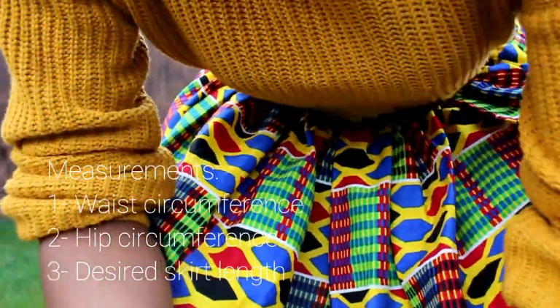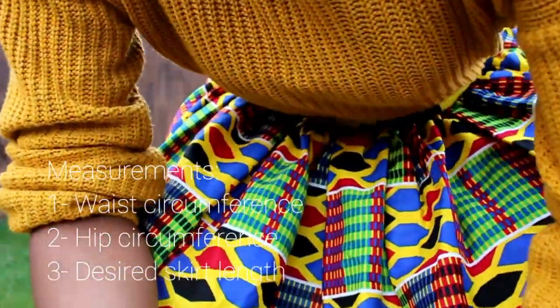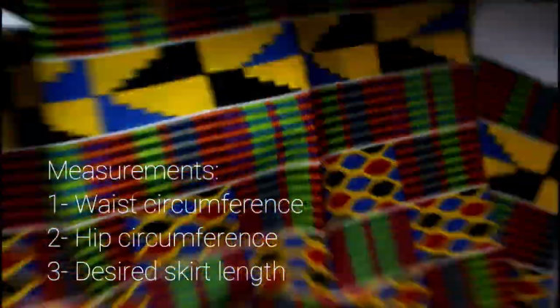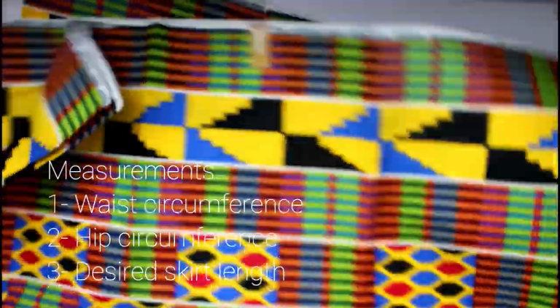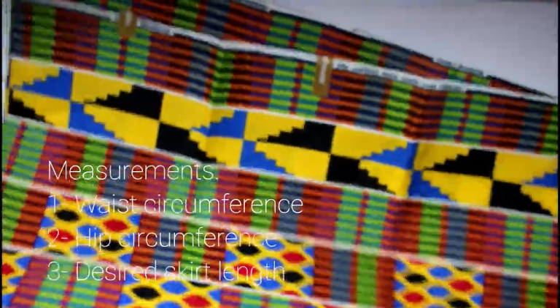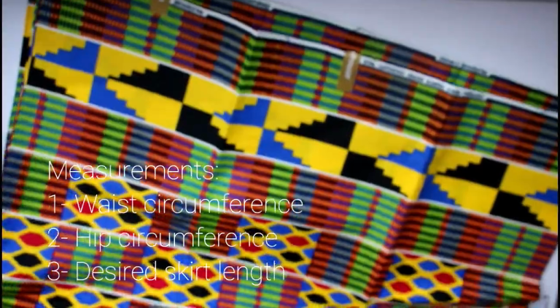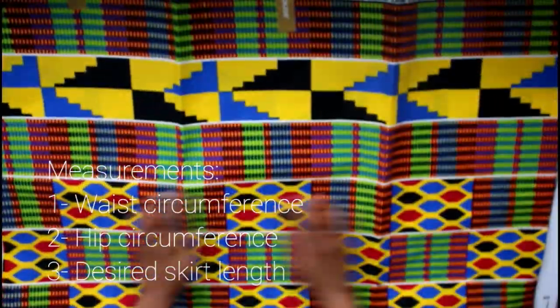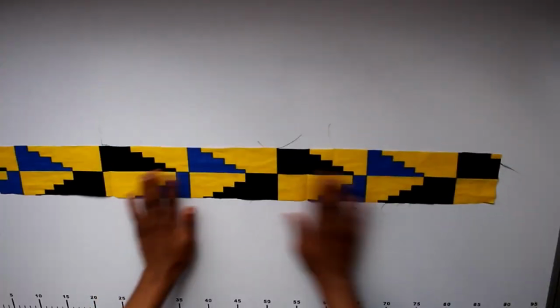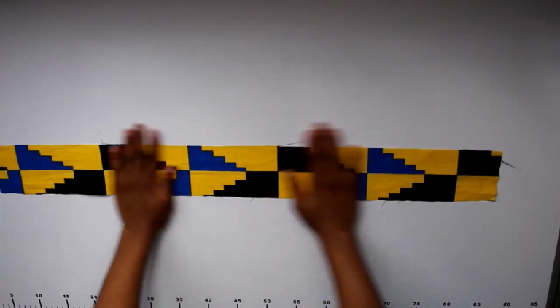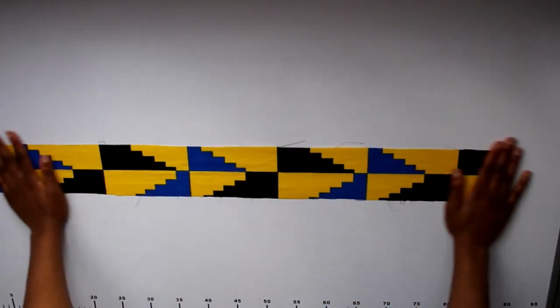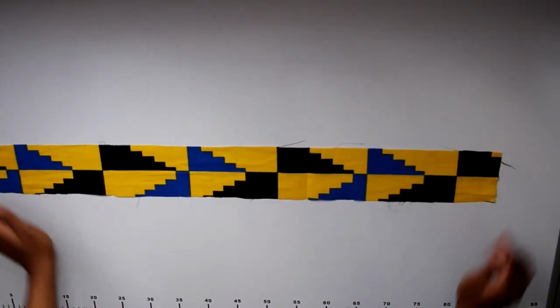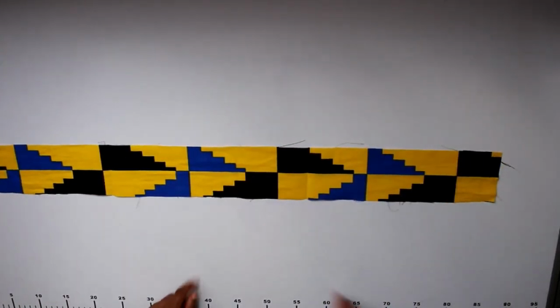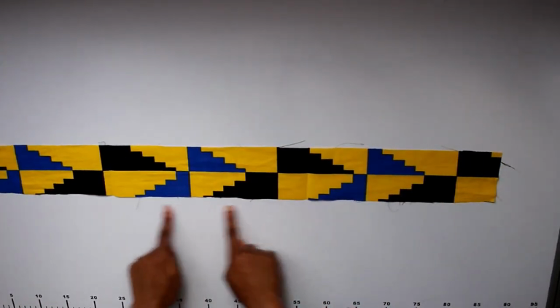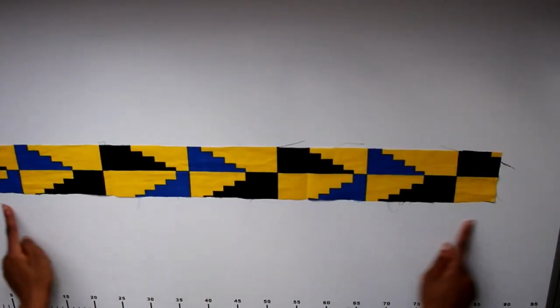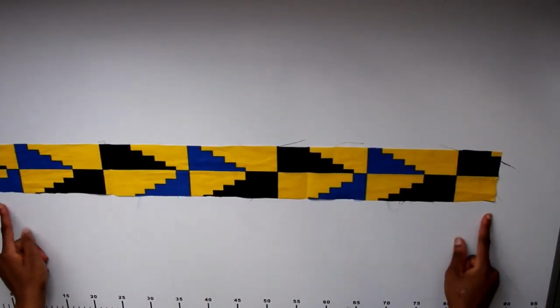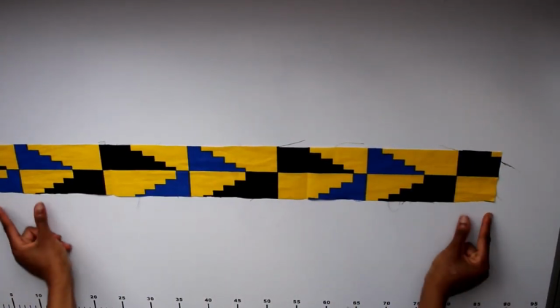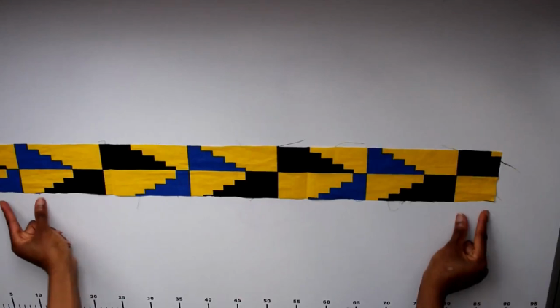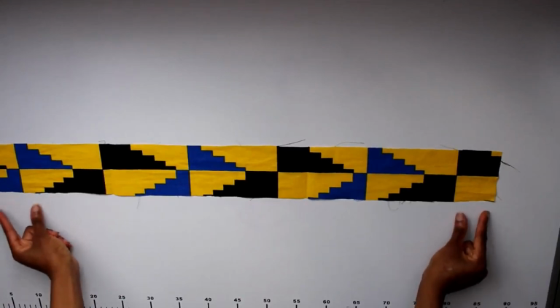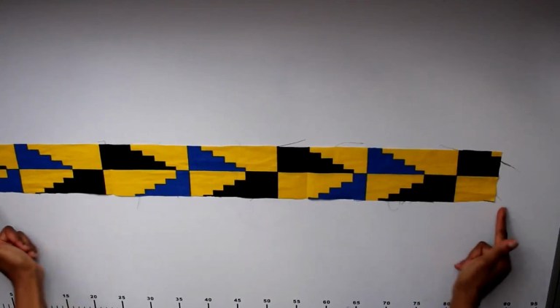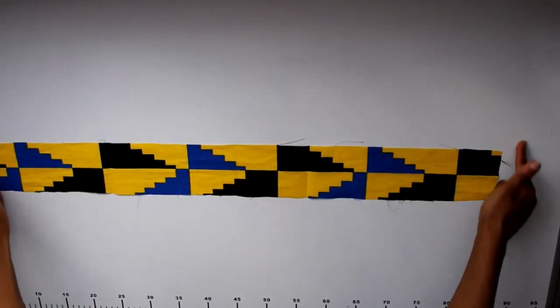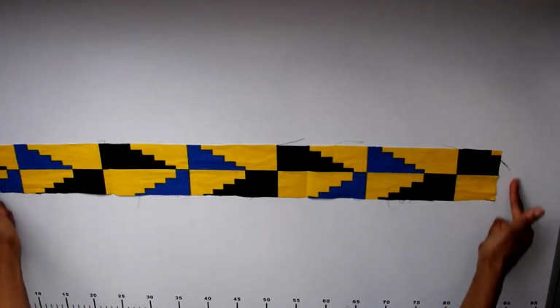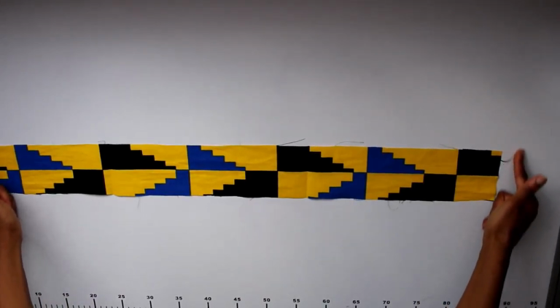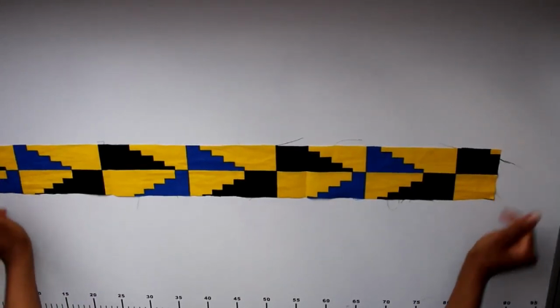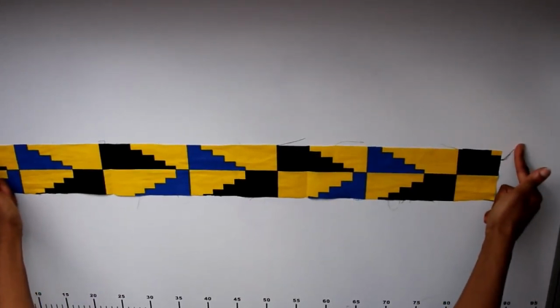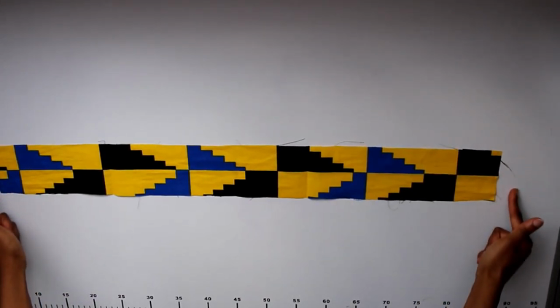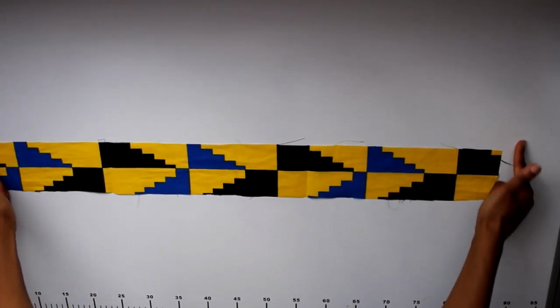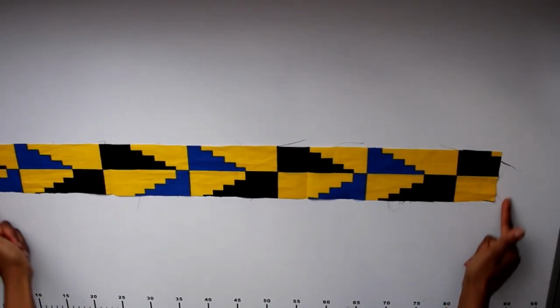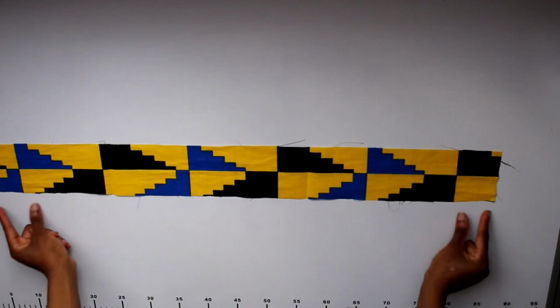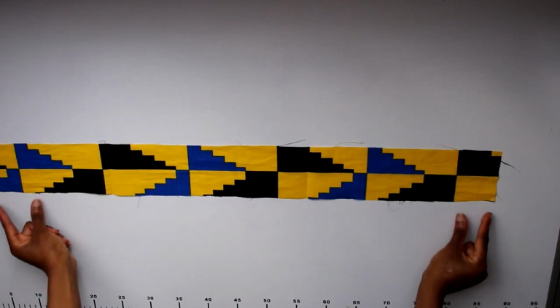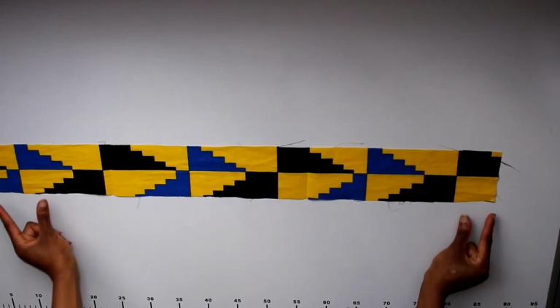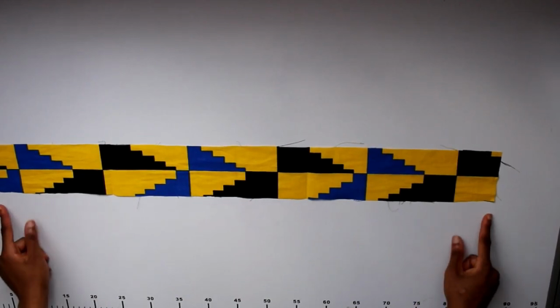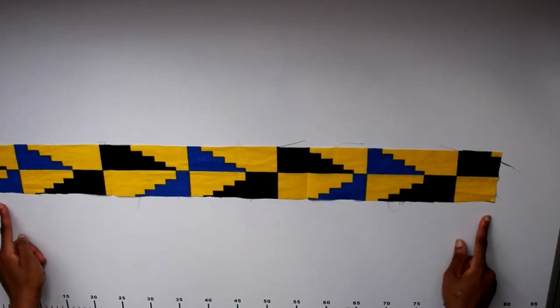Grab your material and cut out a strip. You want this strip to be the length of your waist plus four centimeters, and you want it to be double the thickness you want your waistband to be, plus two centimeters. My thickness was about eight centimeters.